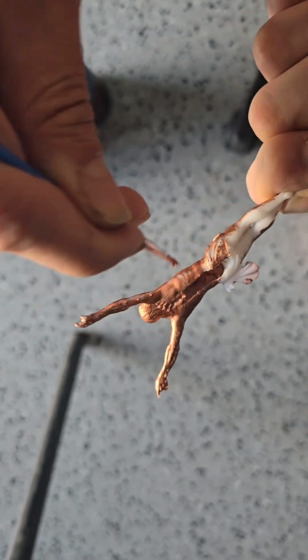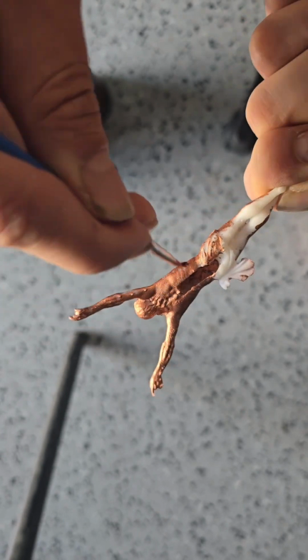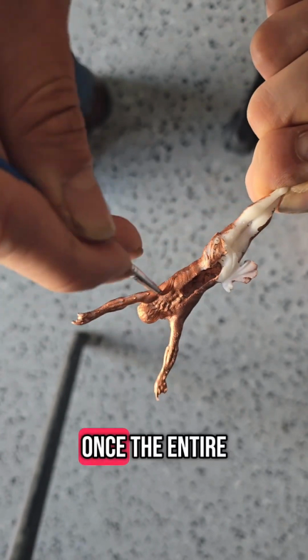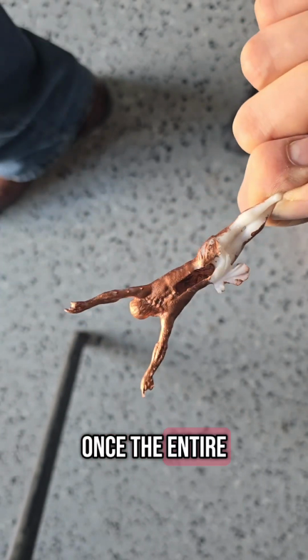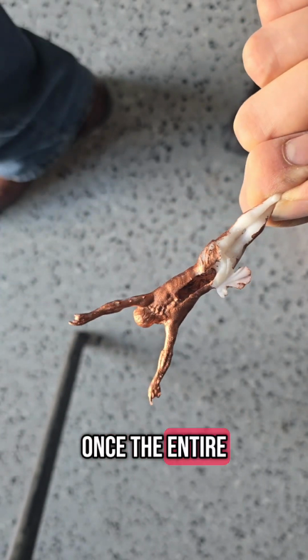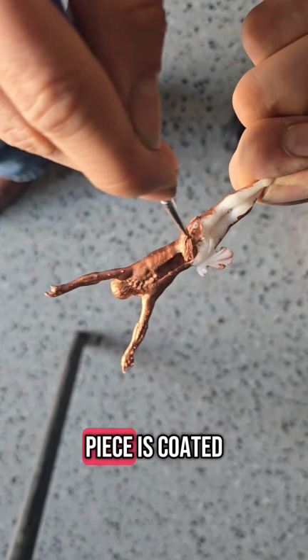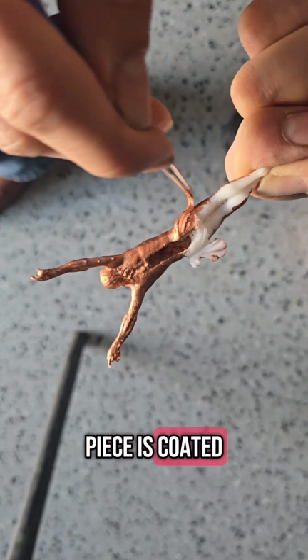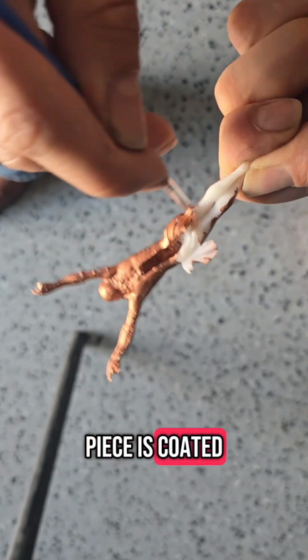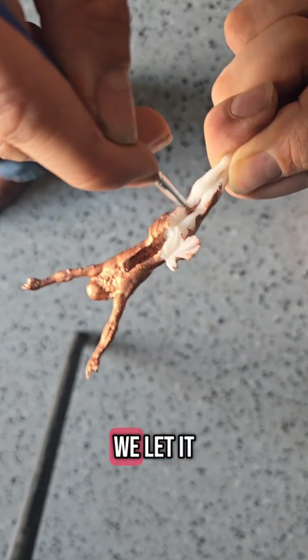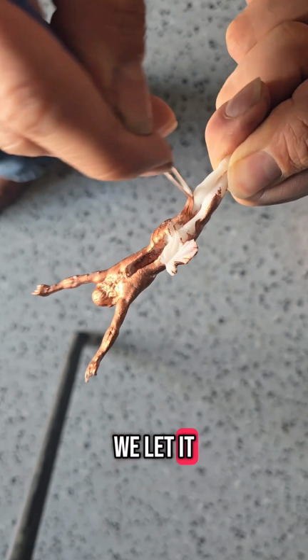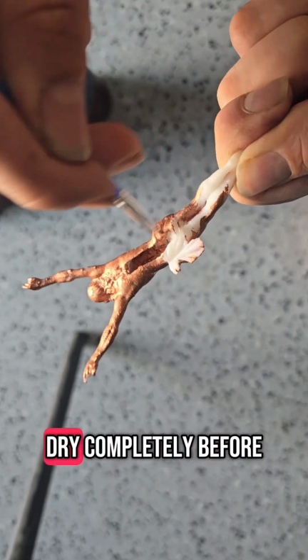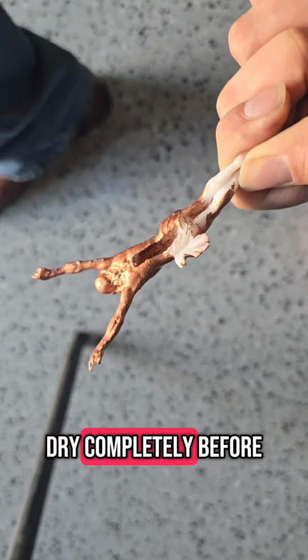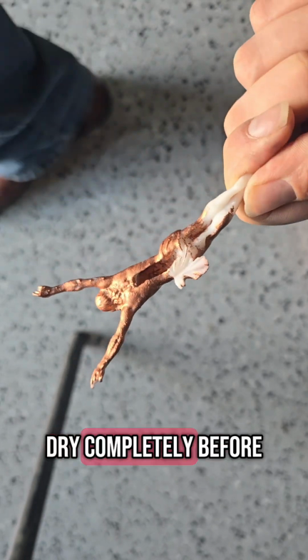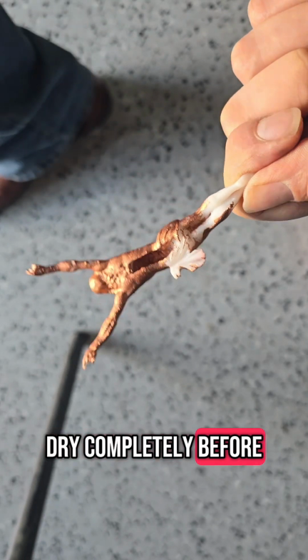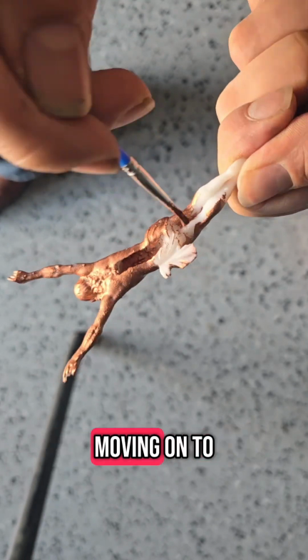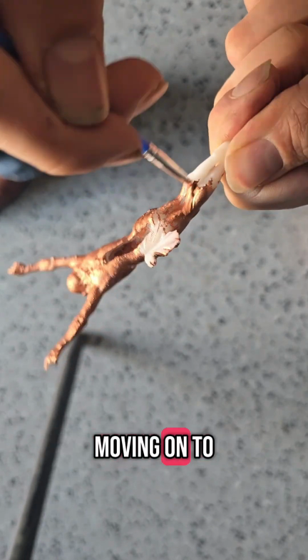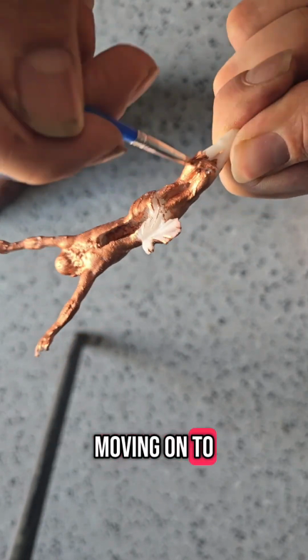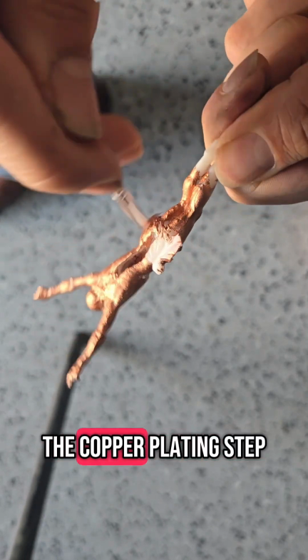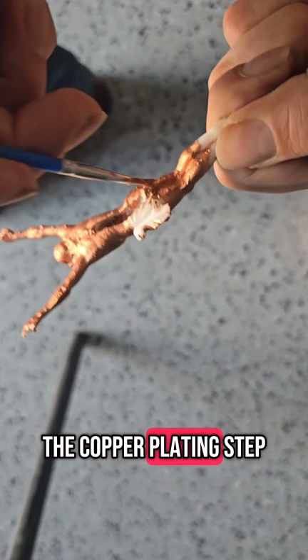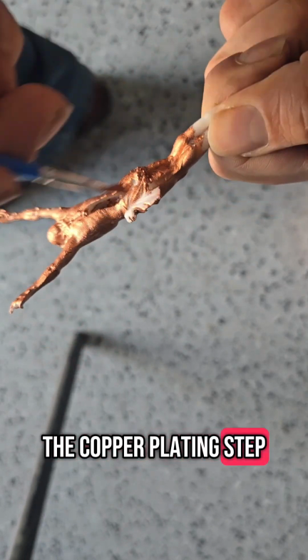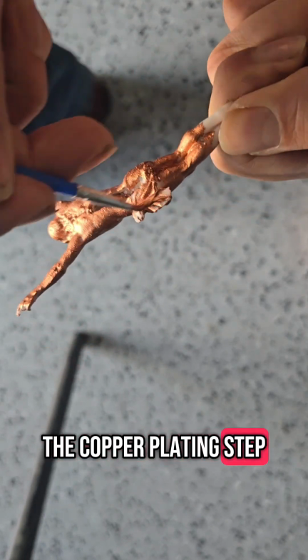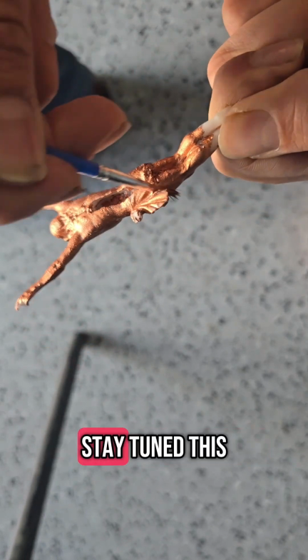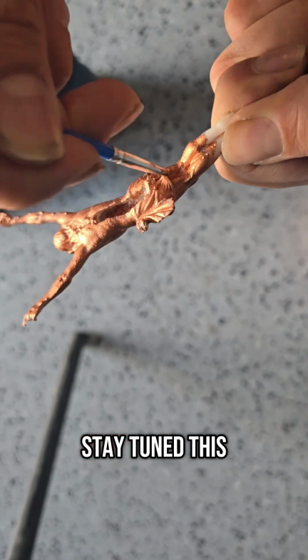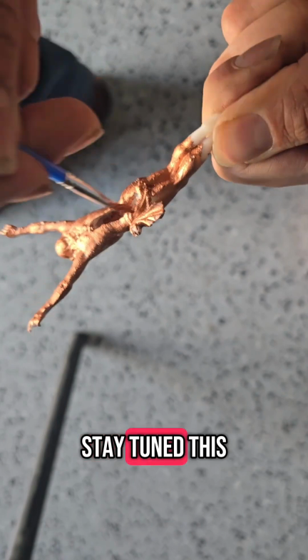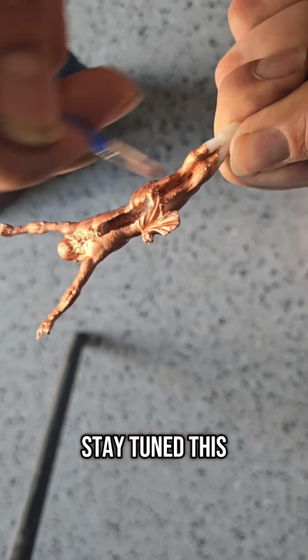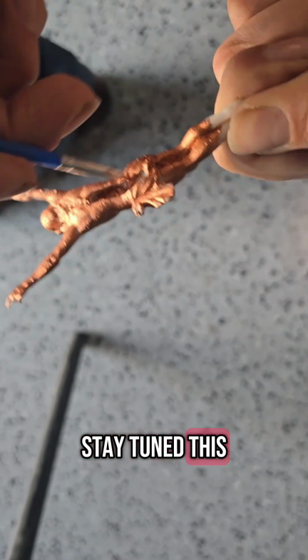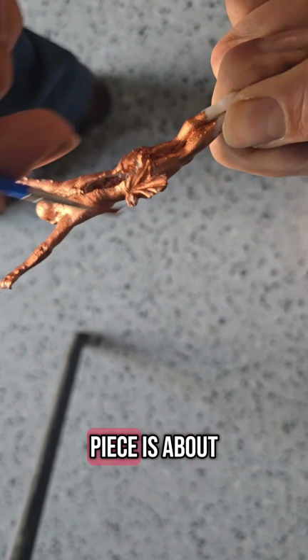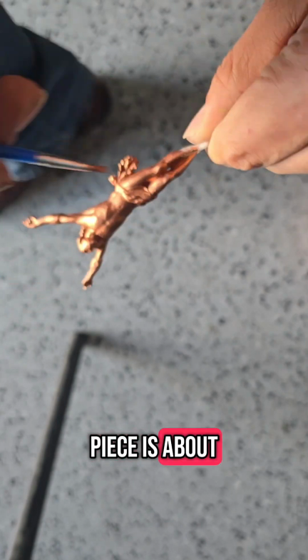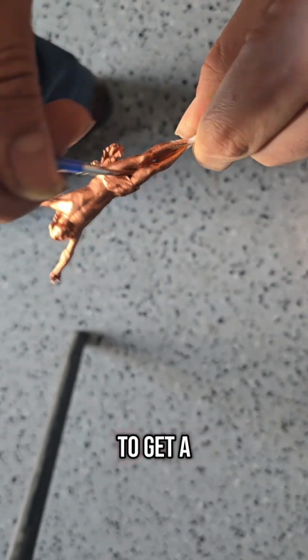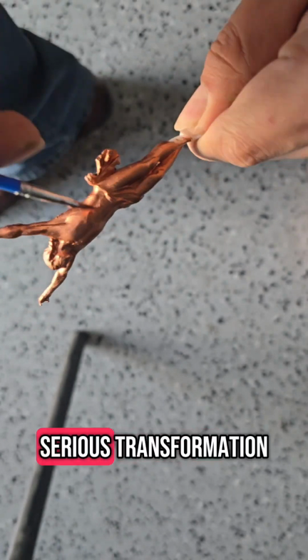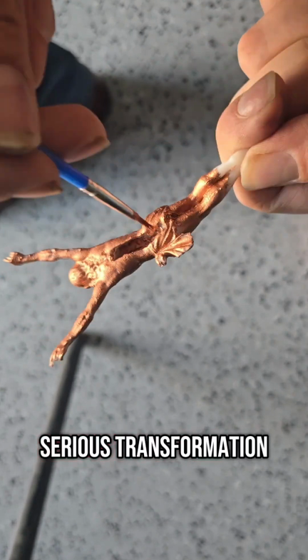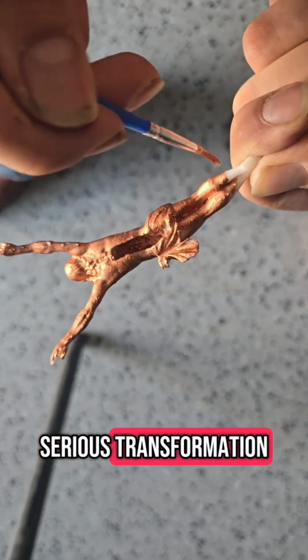Once the entire piece is coated, we let it dry completely before moving on to the copper plating step. Stay tuned — this piece is about to get a serious transformation.